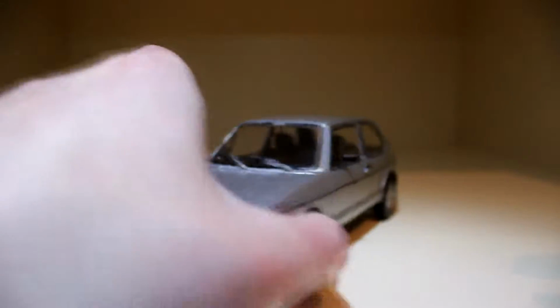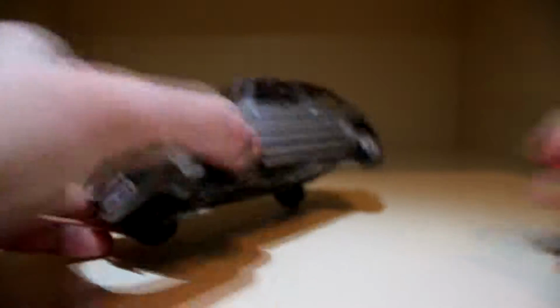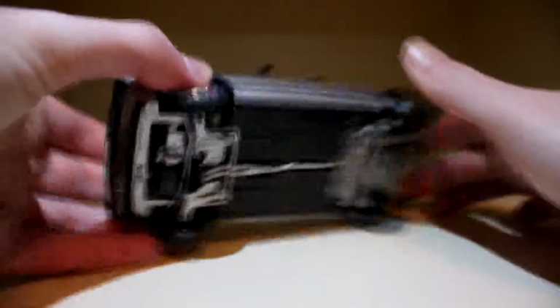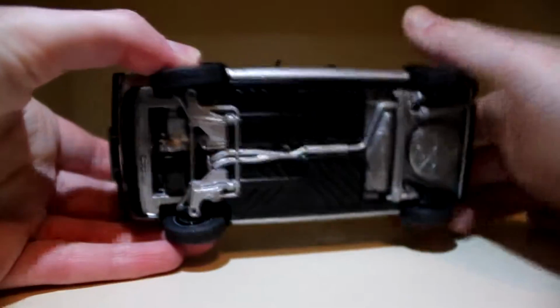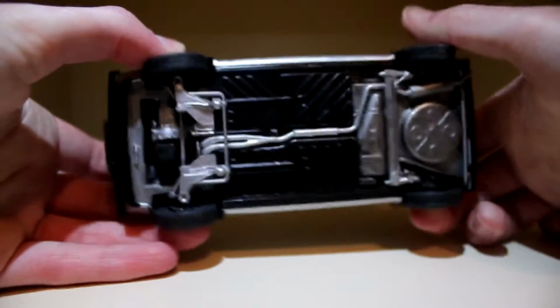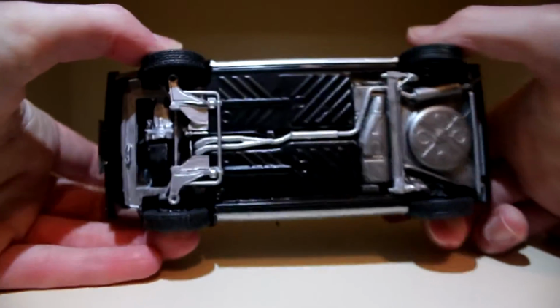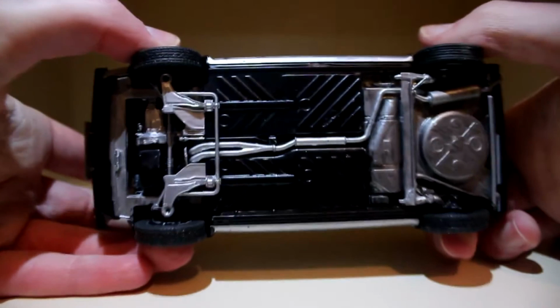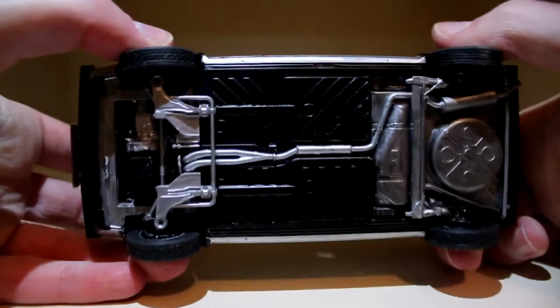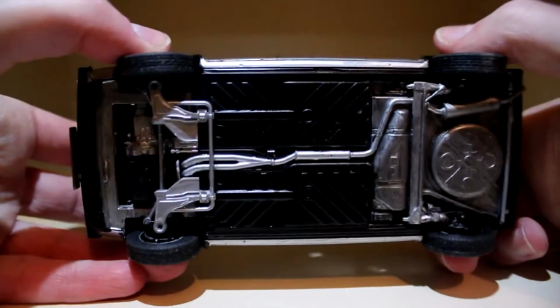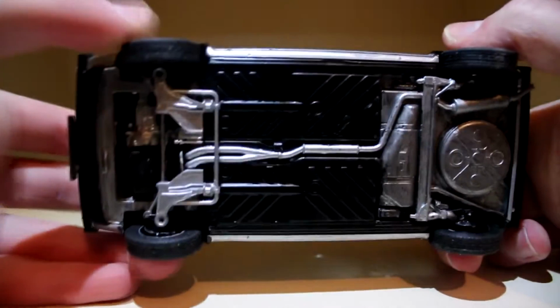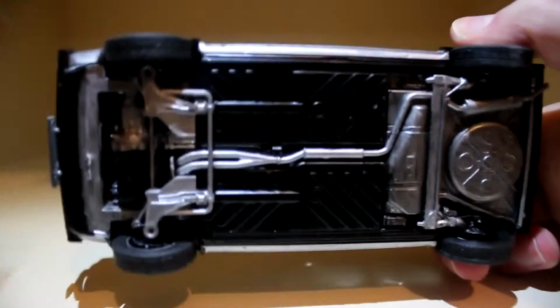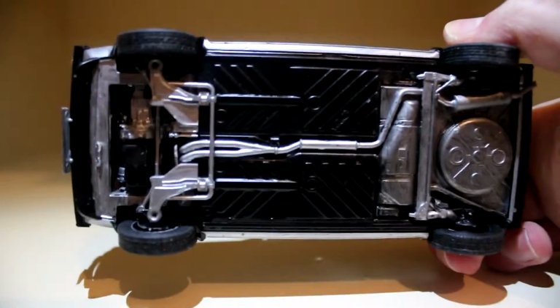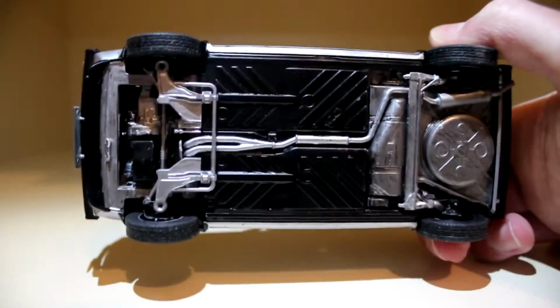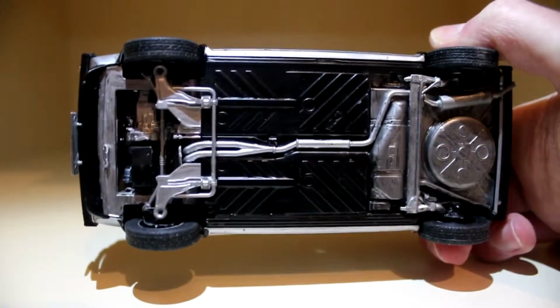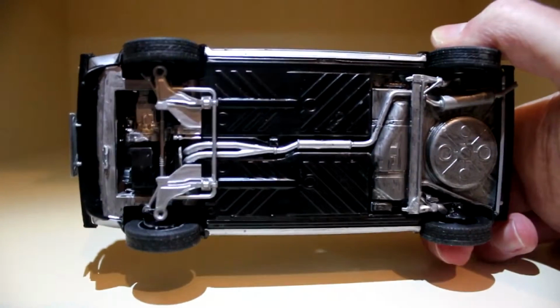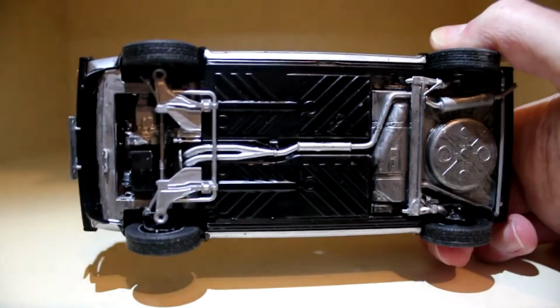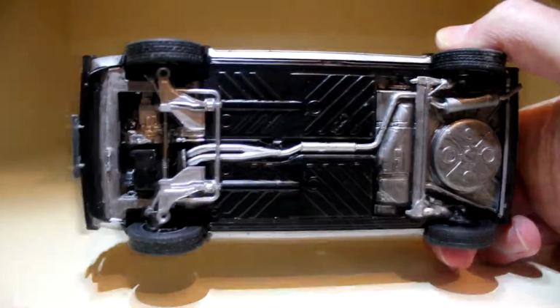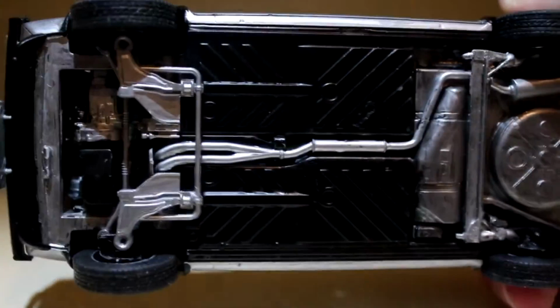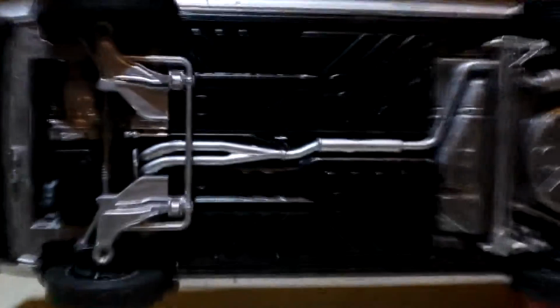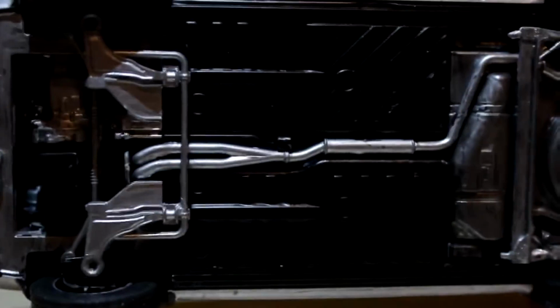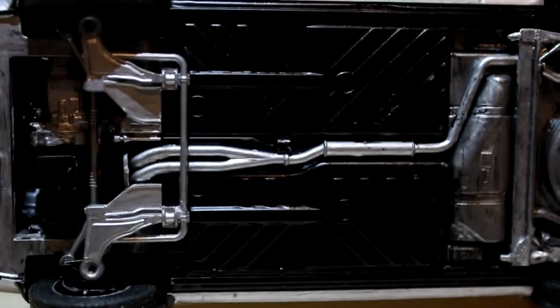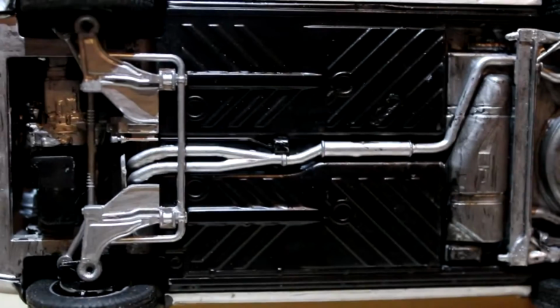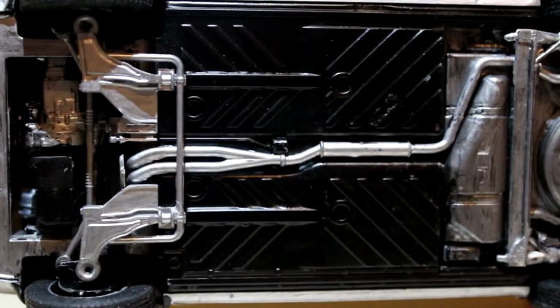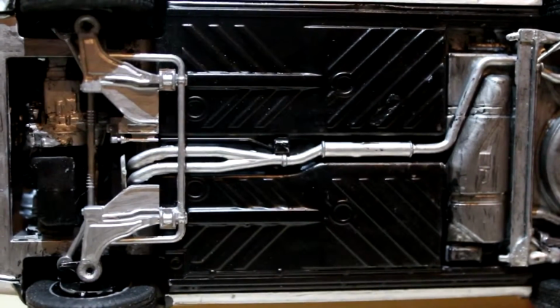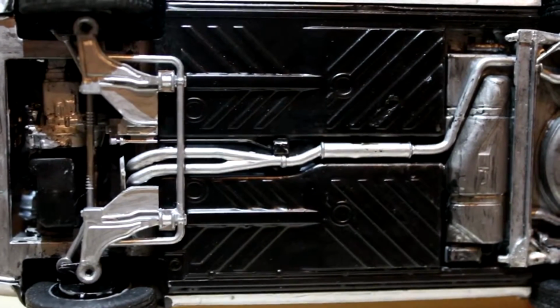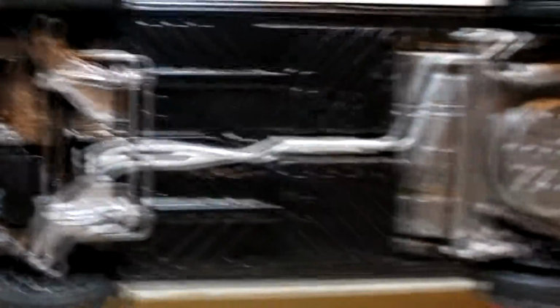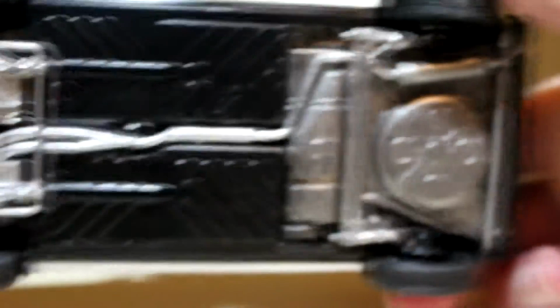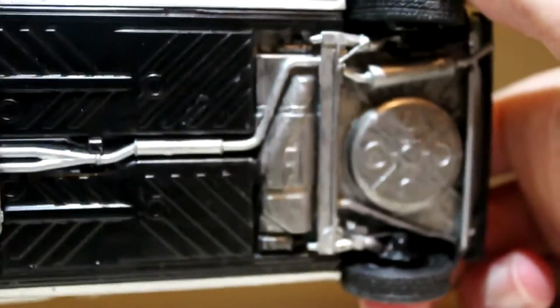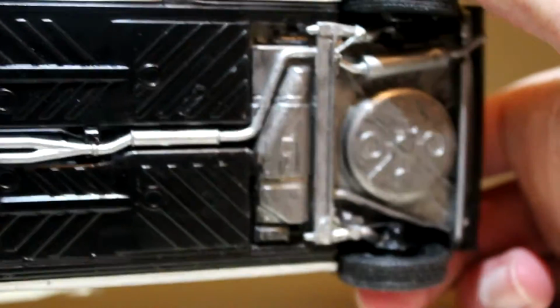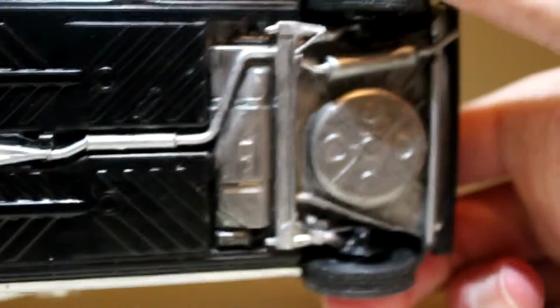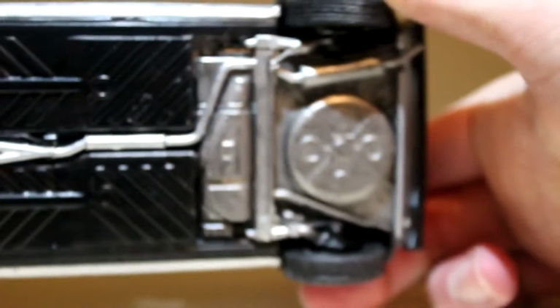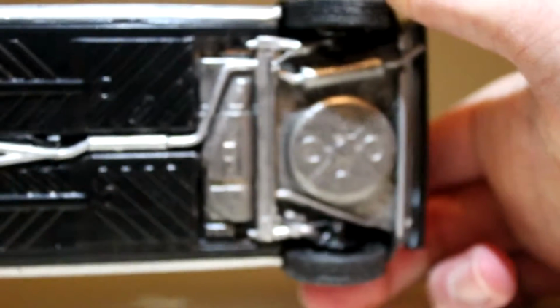On the bottom of the Golf GTI, I just threw caution to the wind on what to paint what colour. I didn't have any reference material to go on, so I just painted whatever I thought looked right.